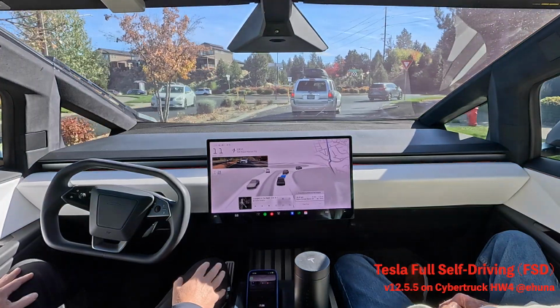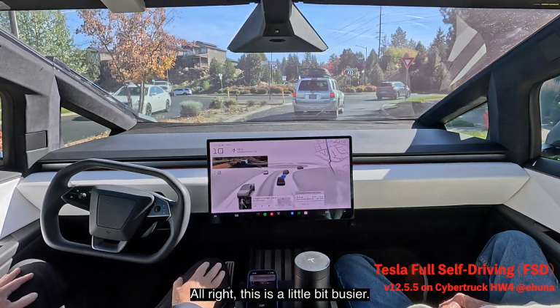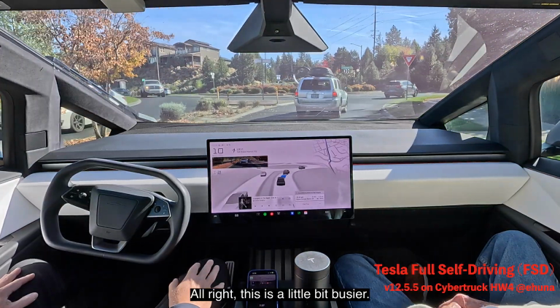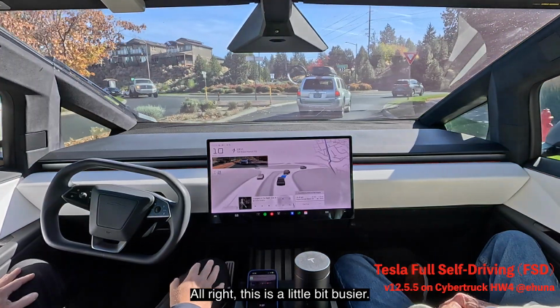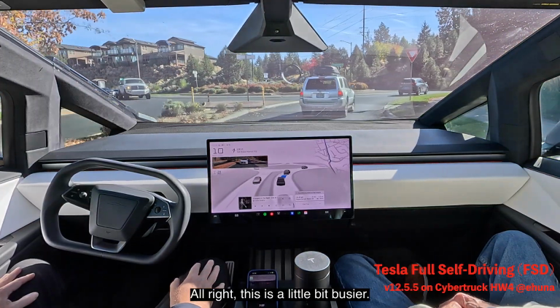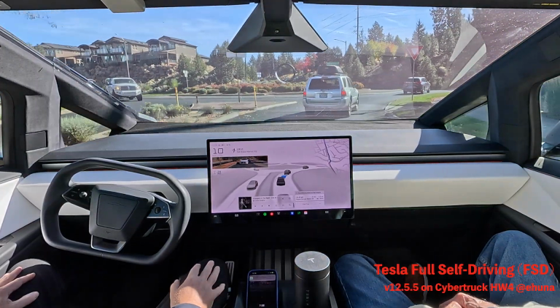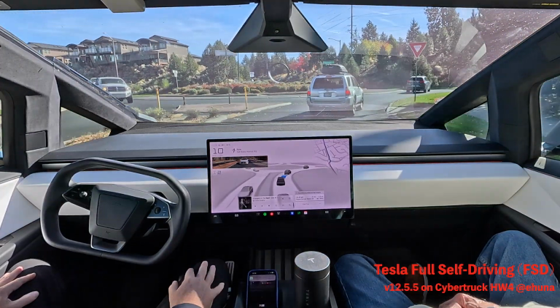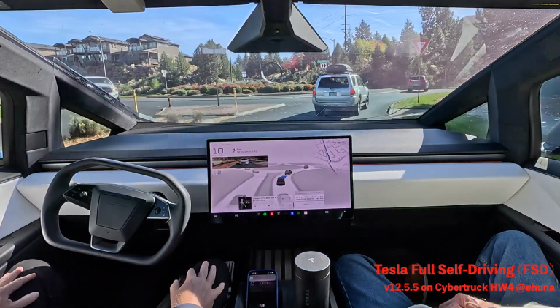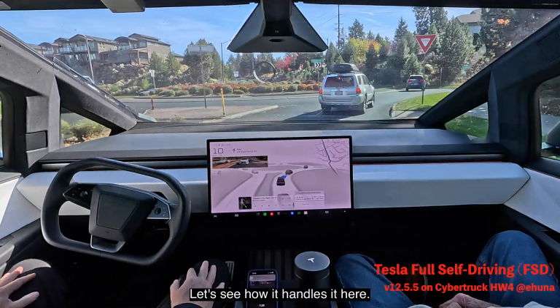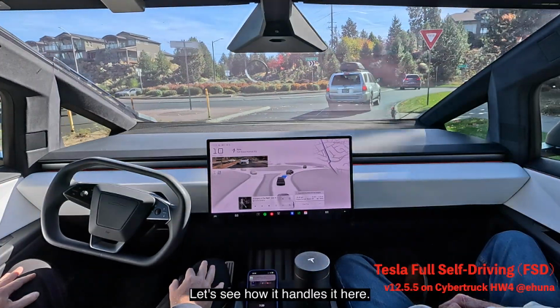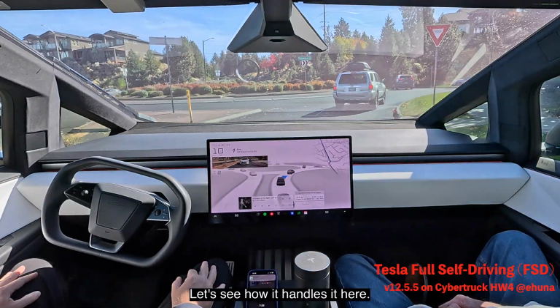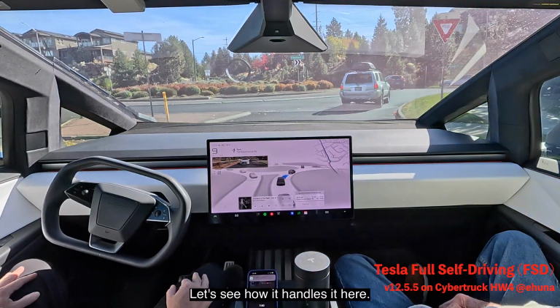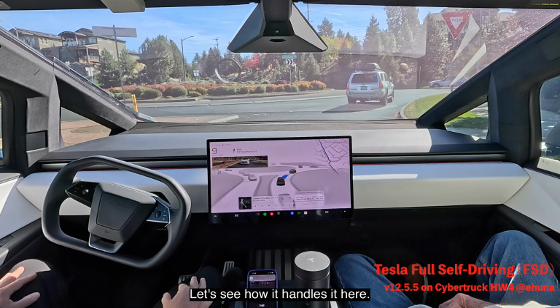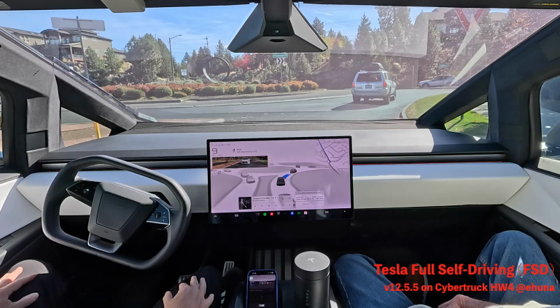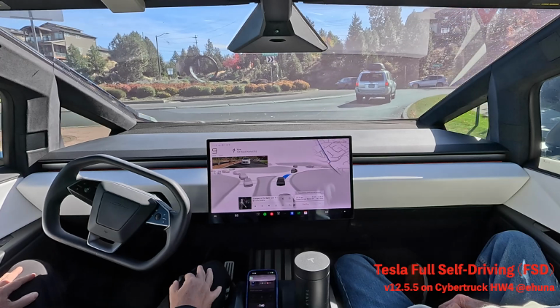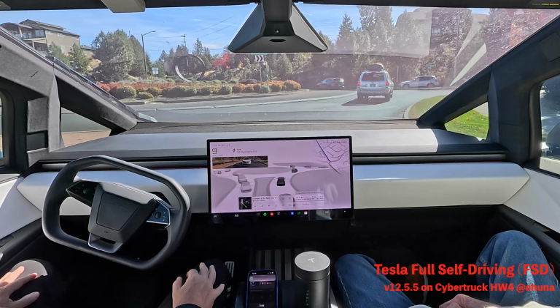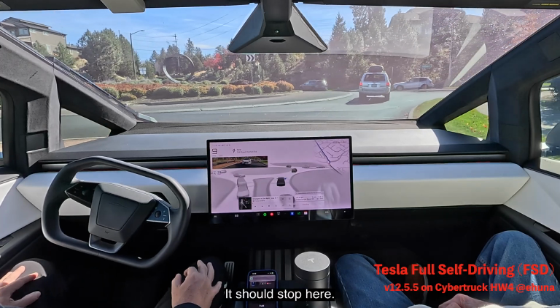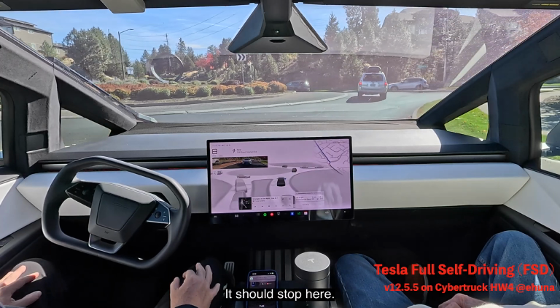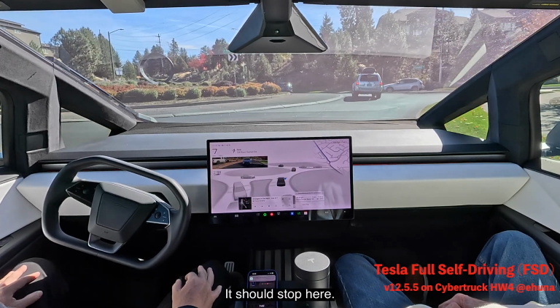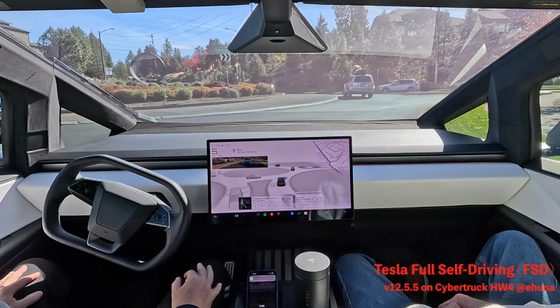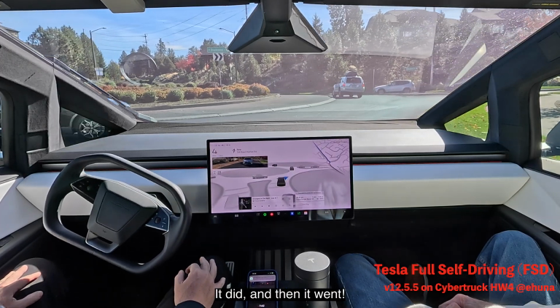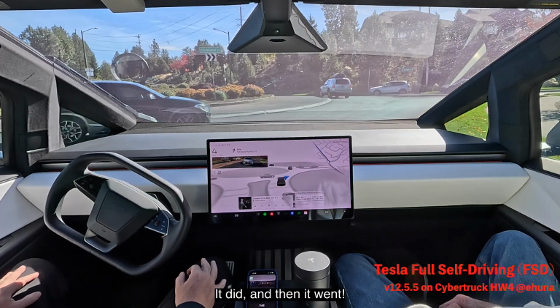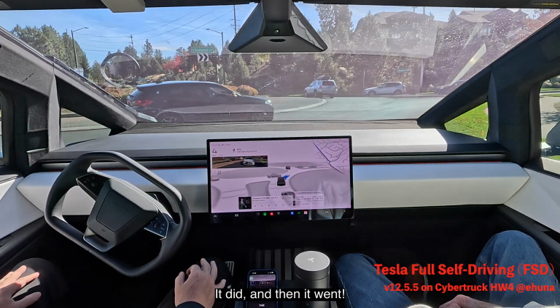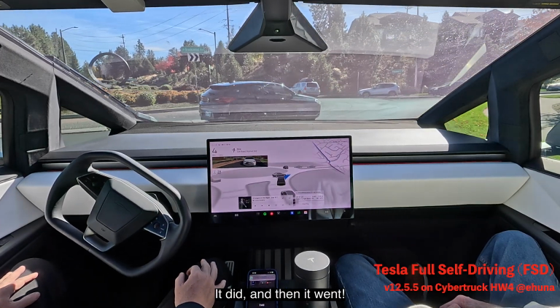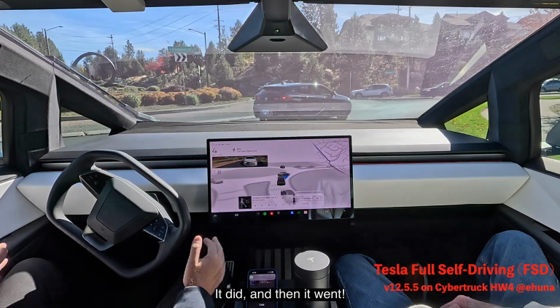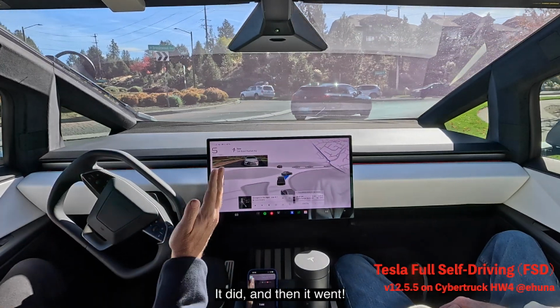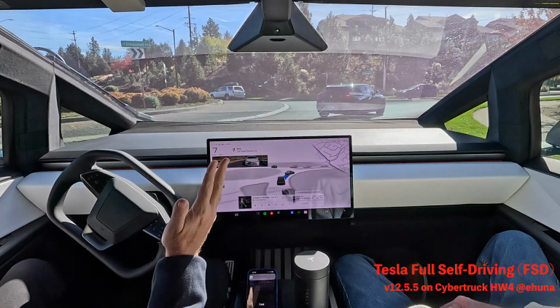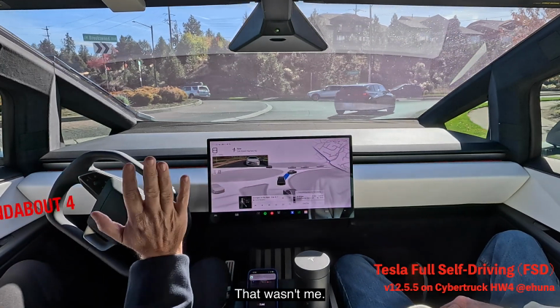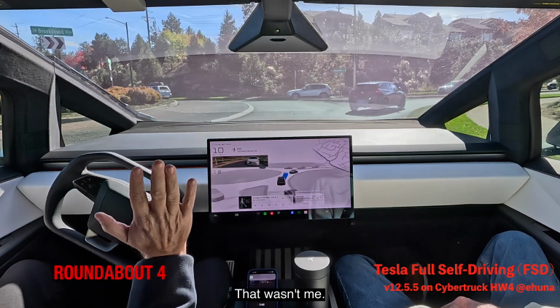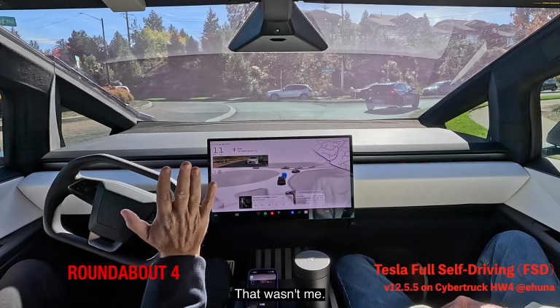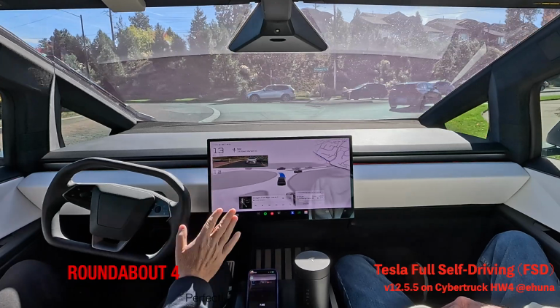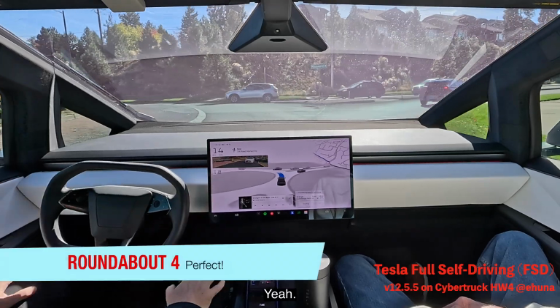This is a little bit busier — let's see how it handles it. It should stop here. It did, and then it went. That wasn't me.